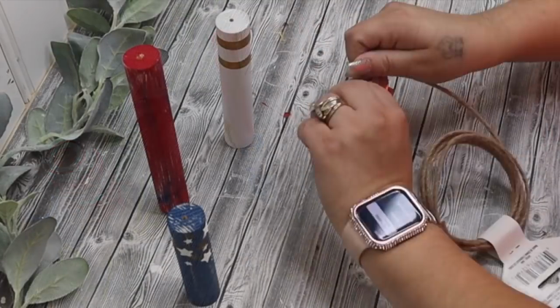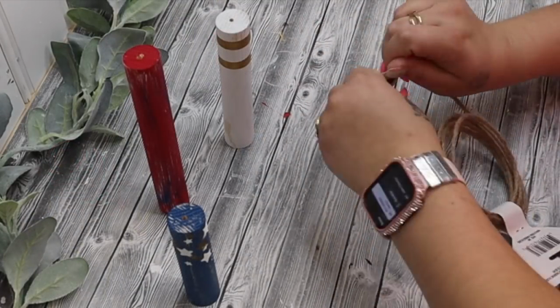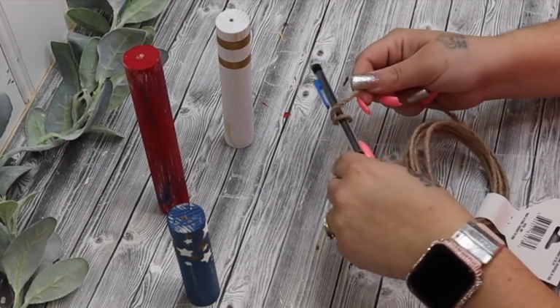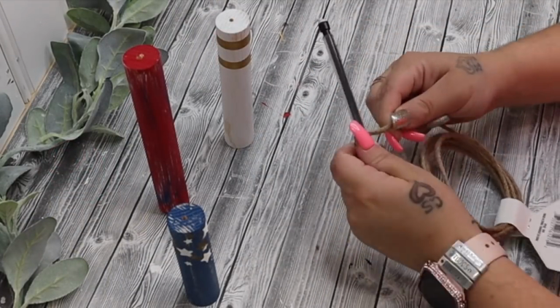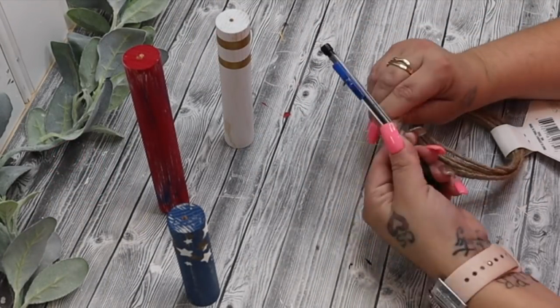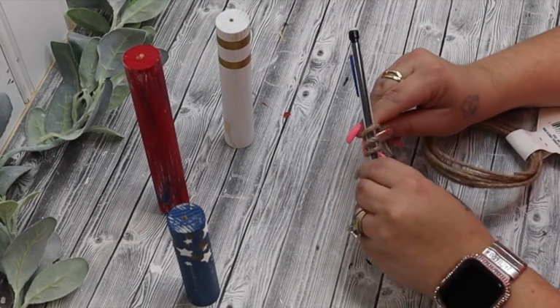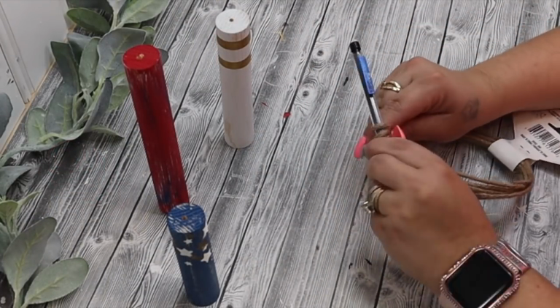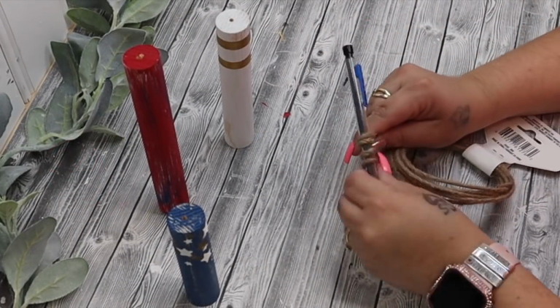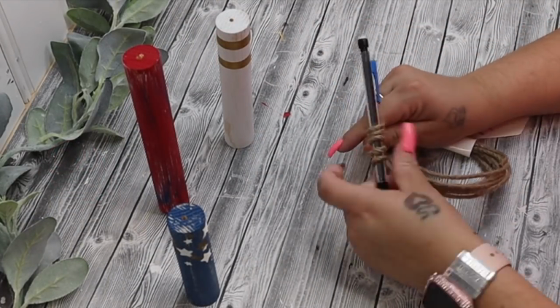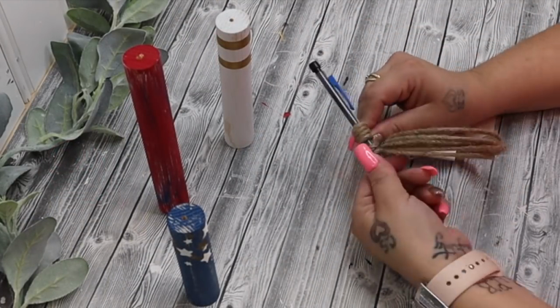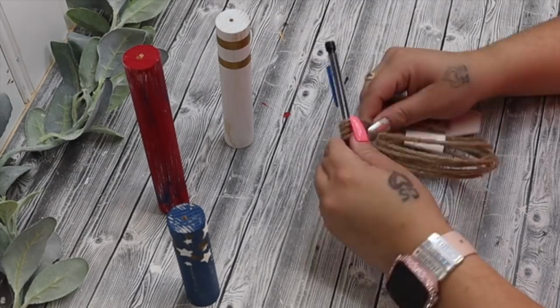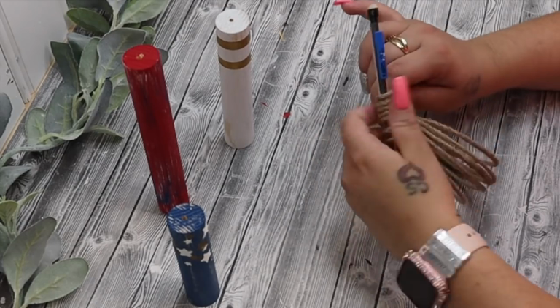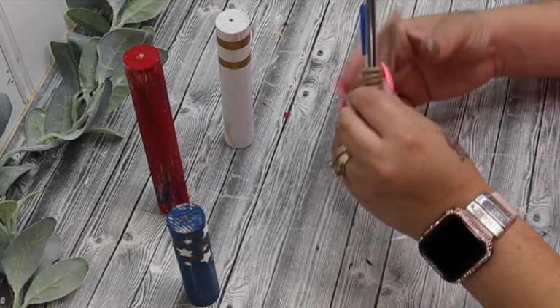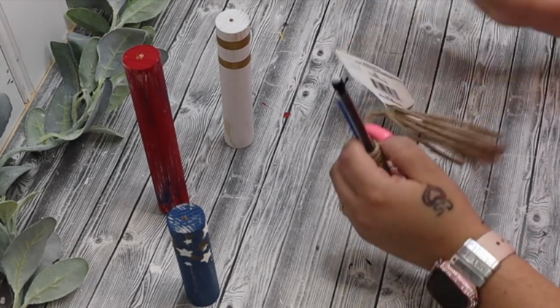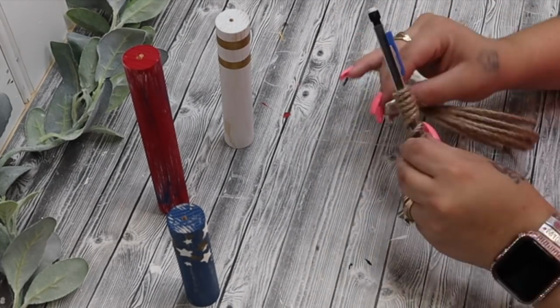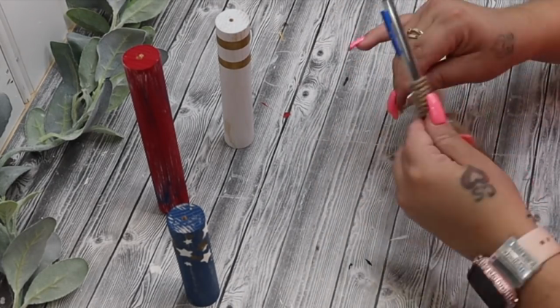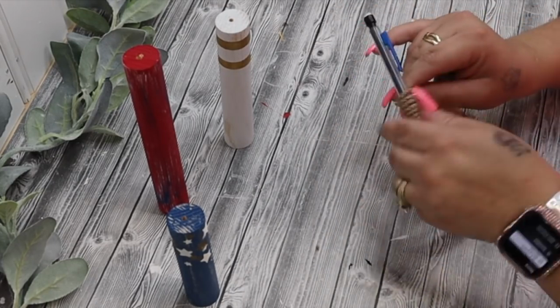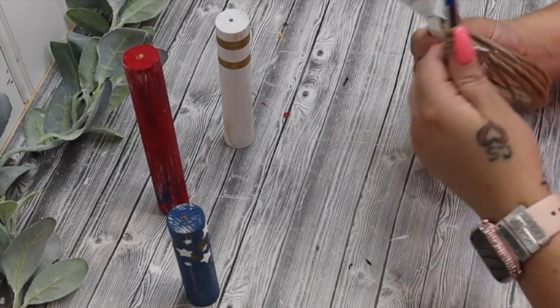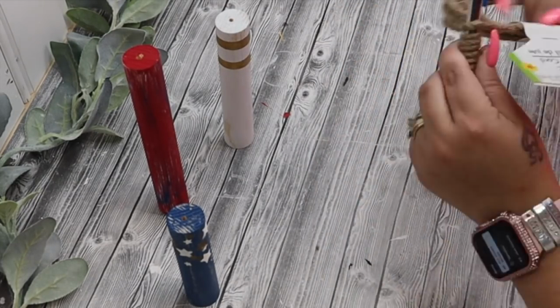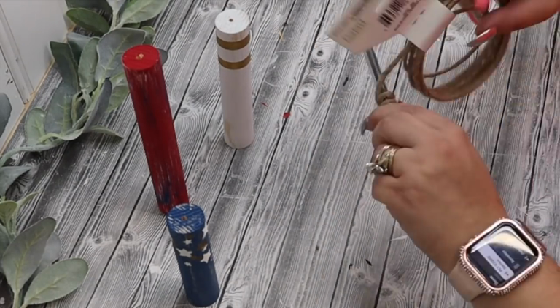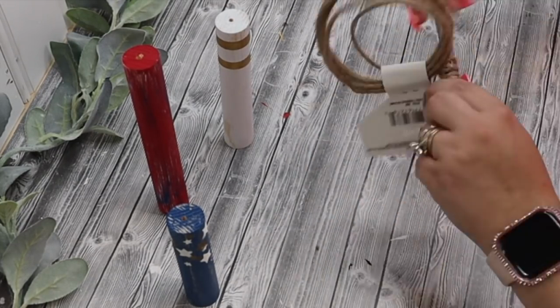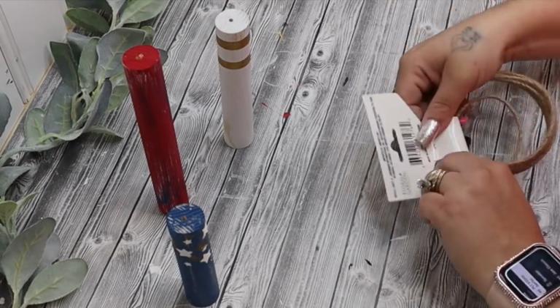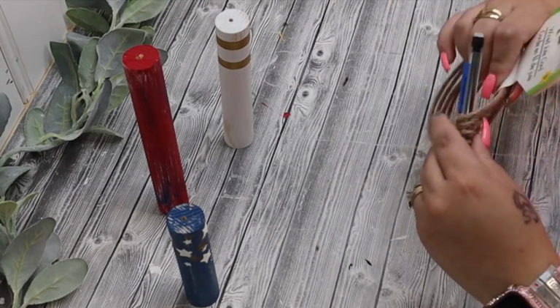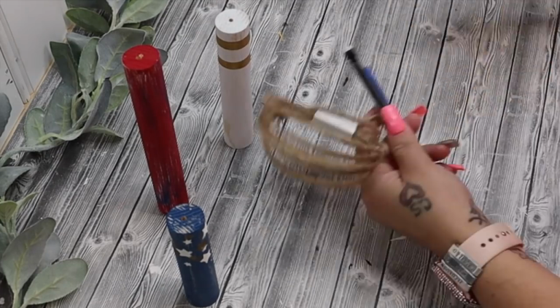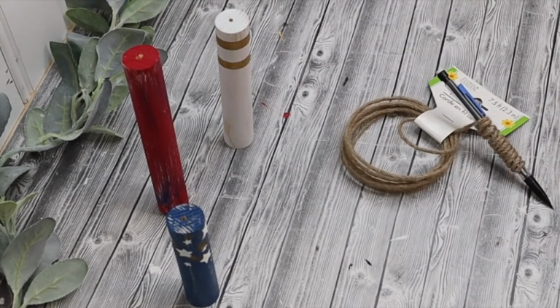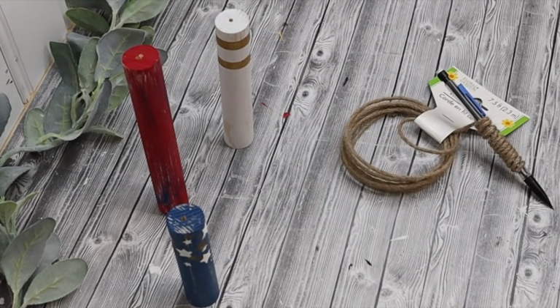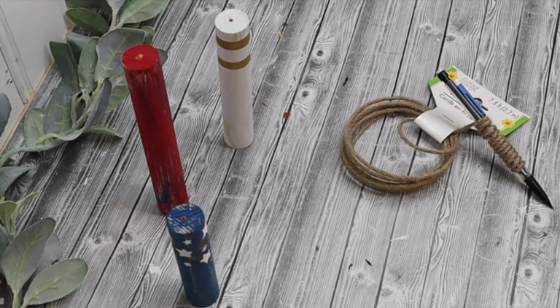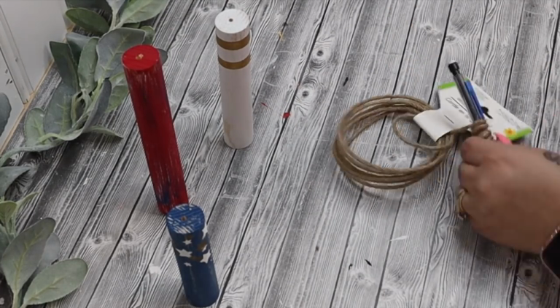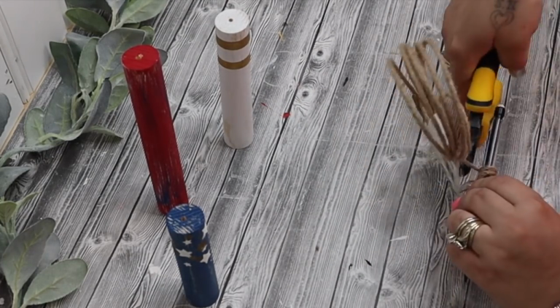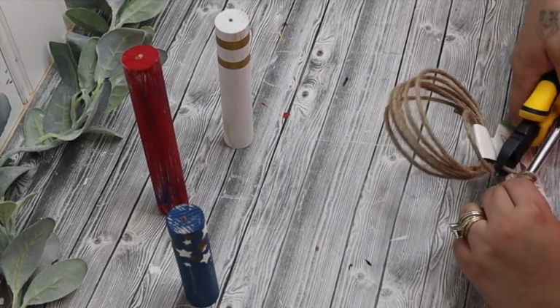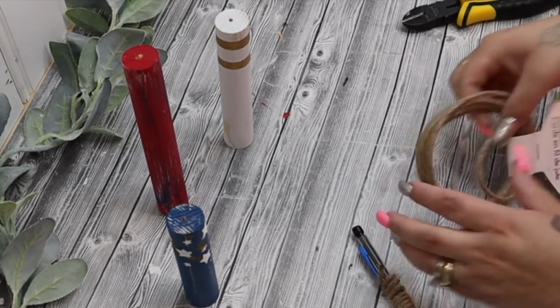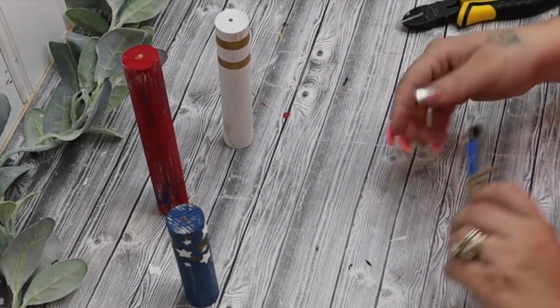I take a 1/8 inch drill bit and I drill holes in the top of our little fireworks. And then I take some wired jute that I got from Dollar Tree.